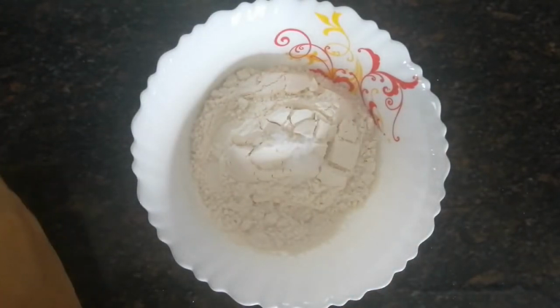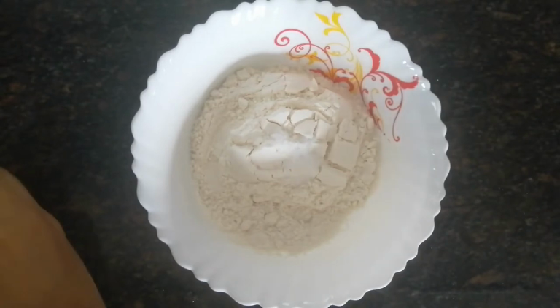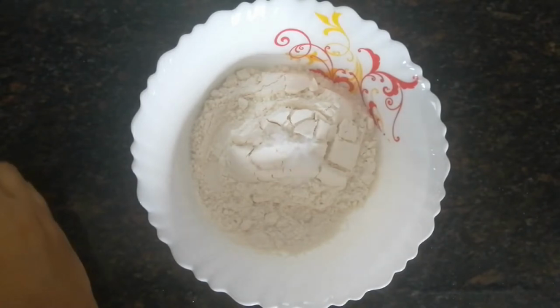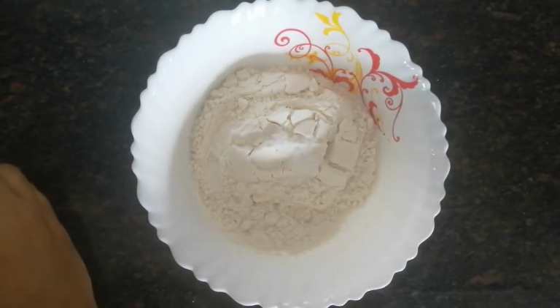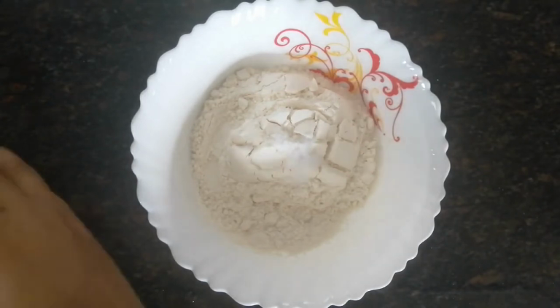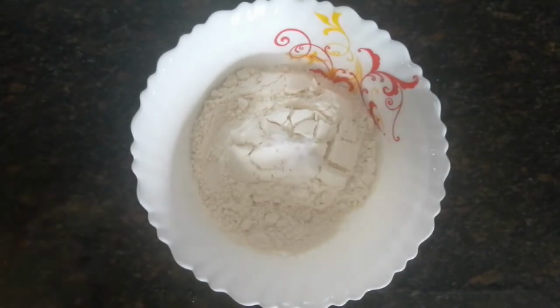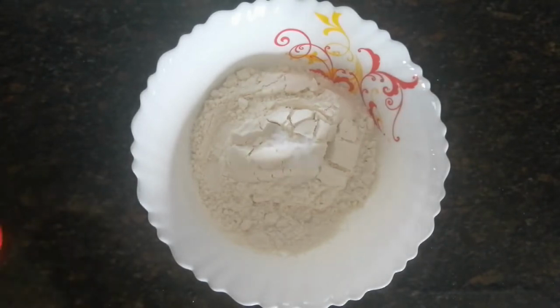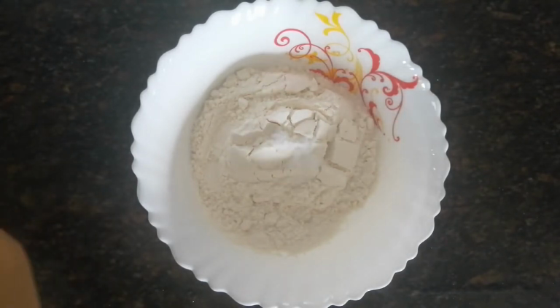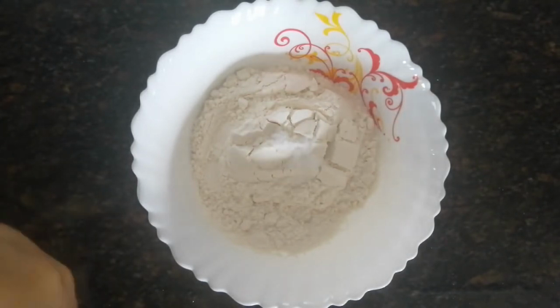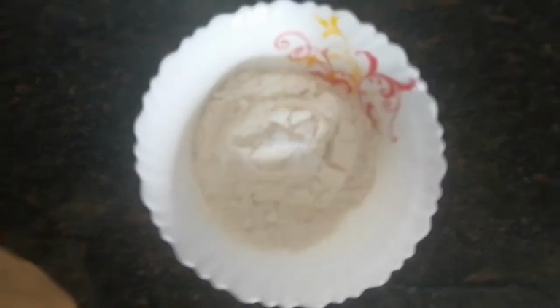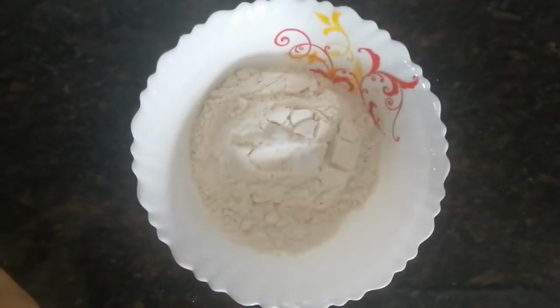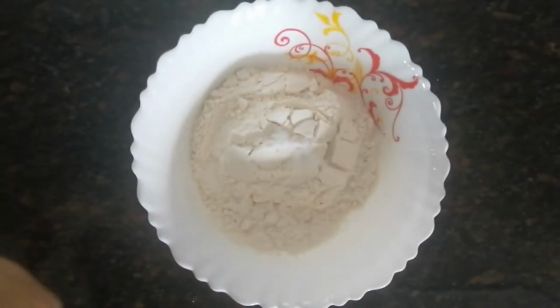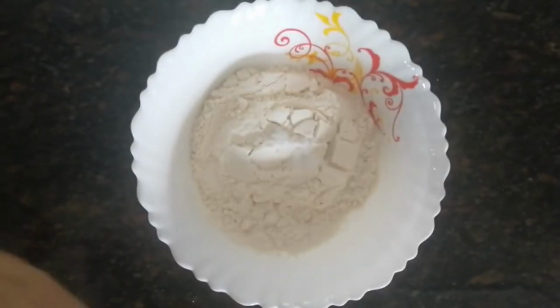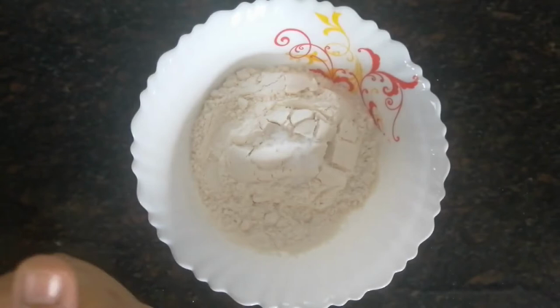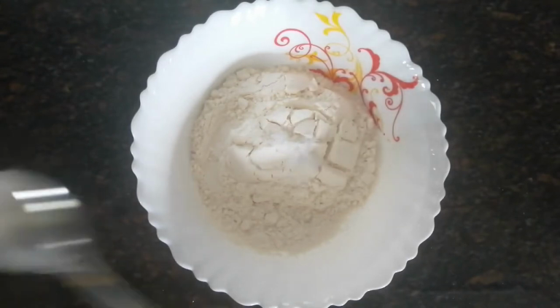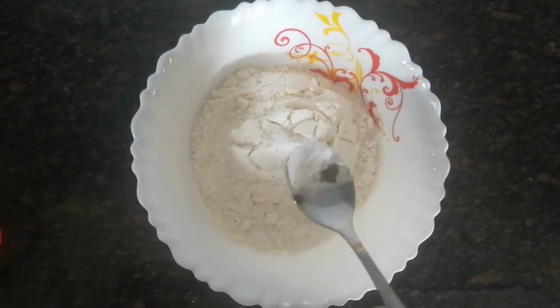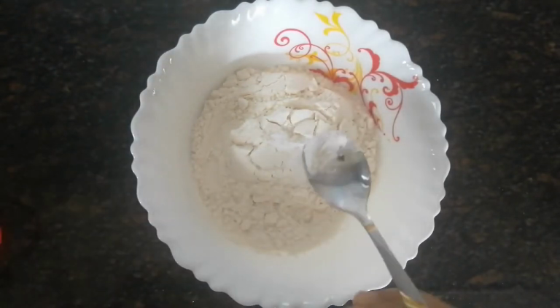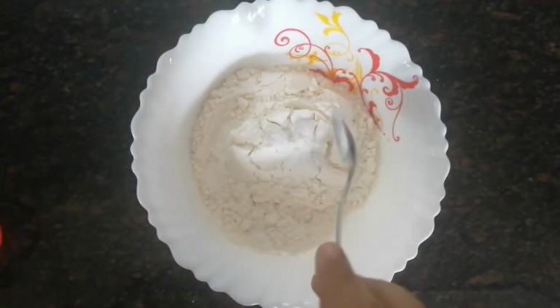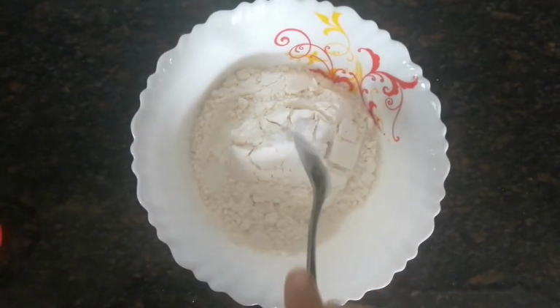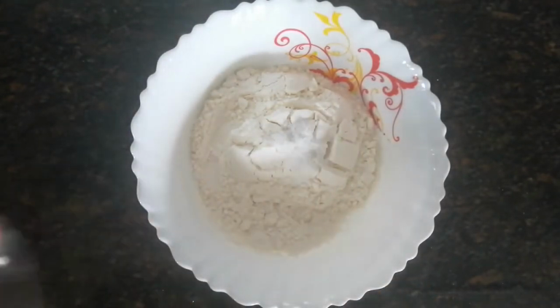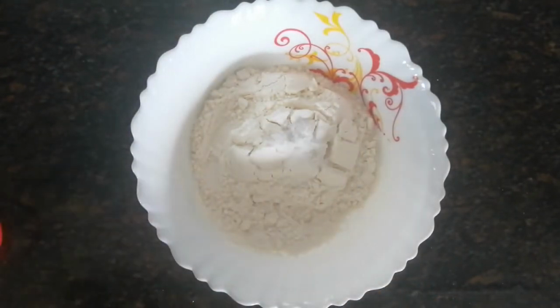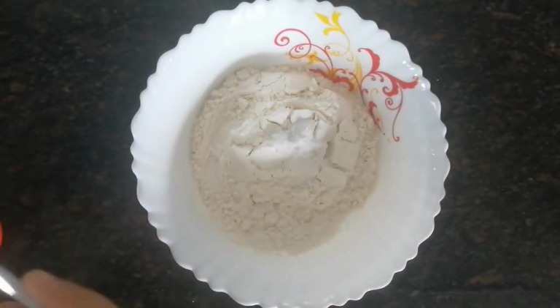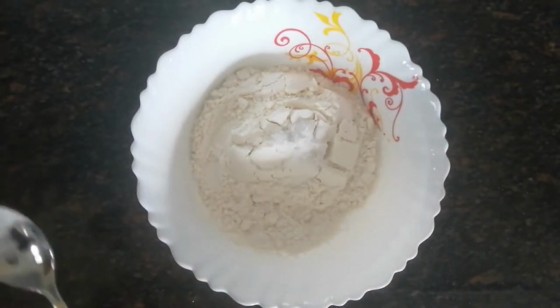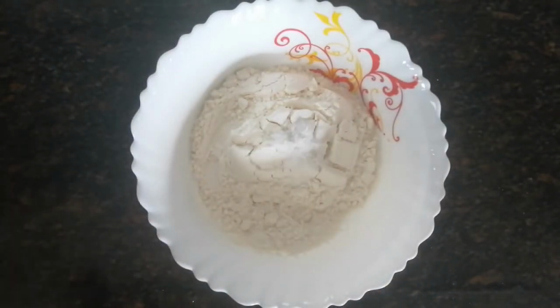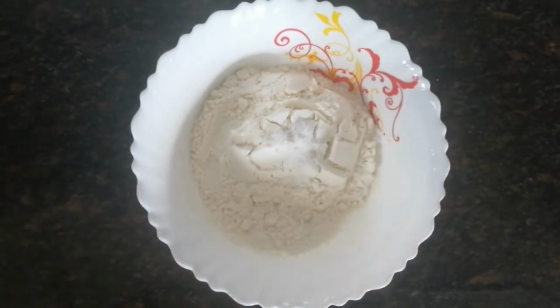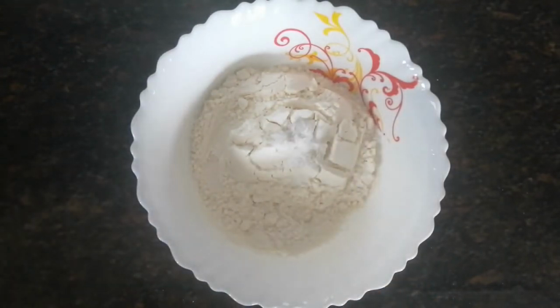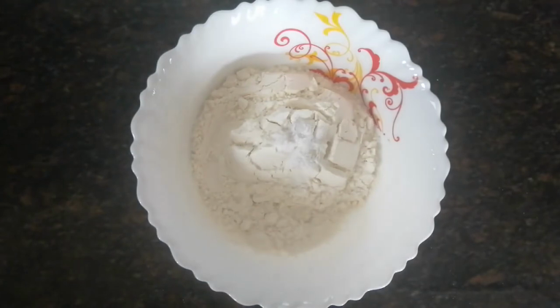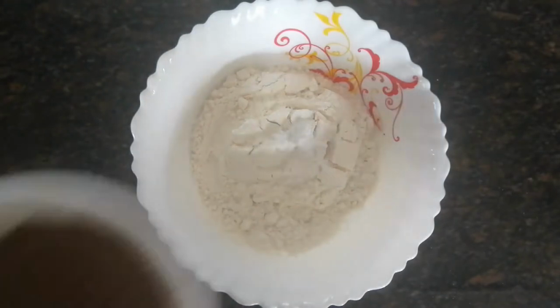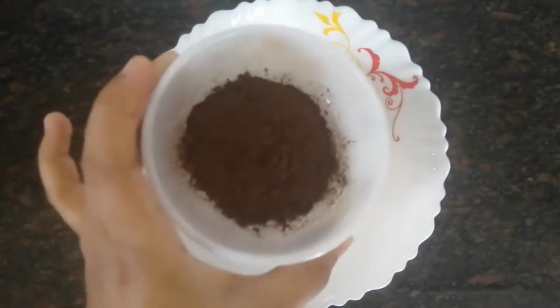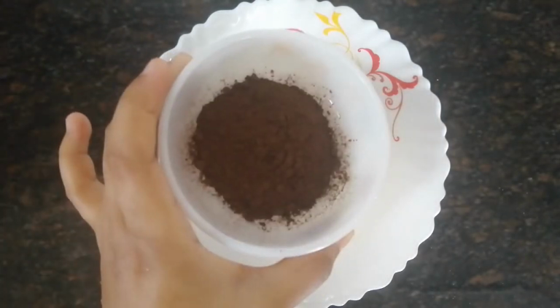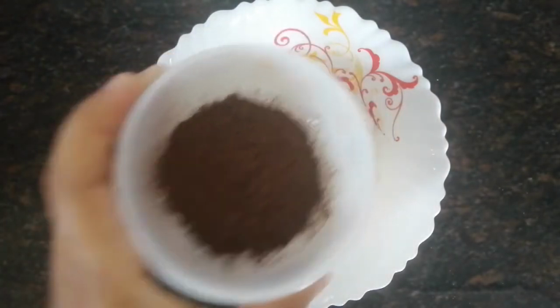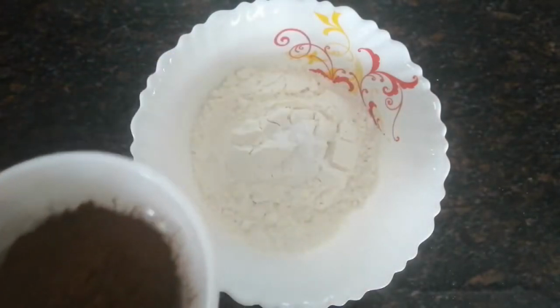If you don't have baking soda, you can just add half a teaspoon of baking powder instead. Next, we're going to add 3 tablespoons of cocoa powder since it's a chocolate cake.